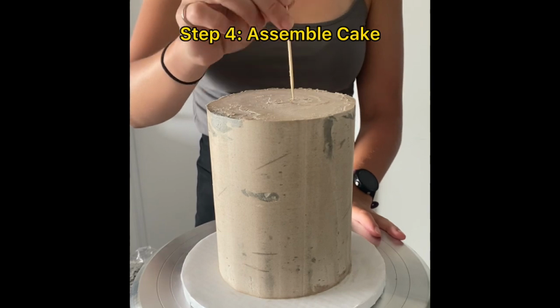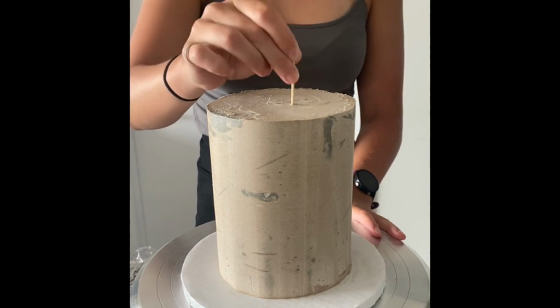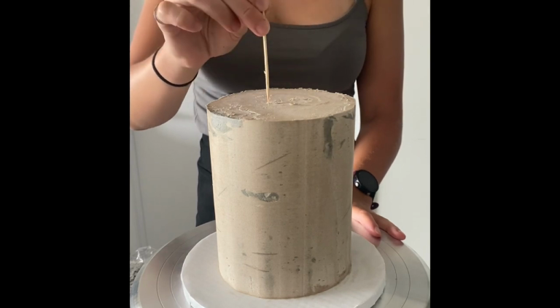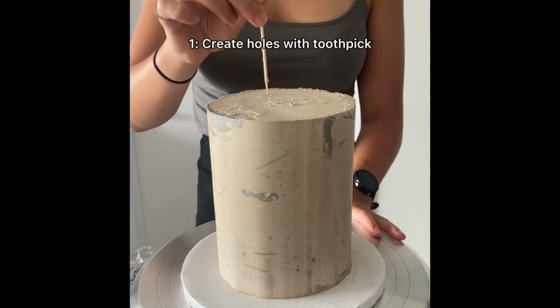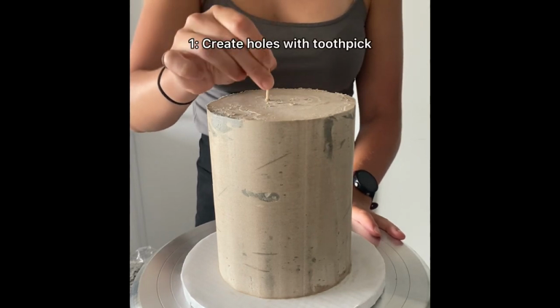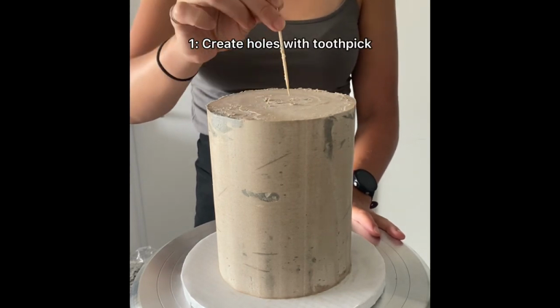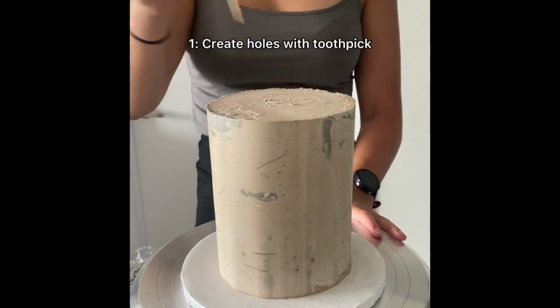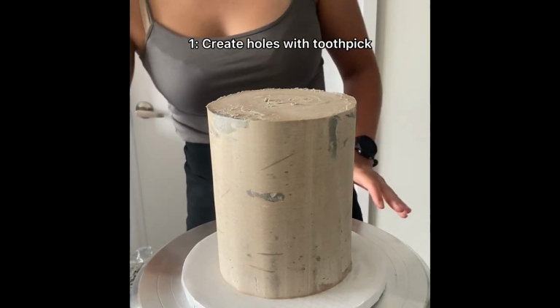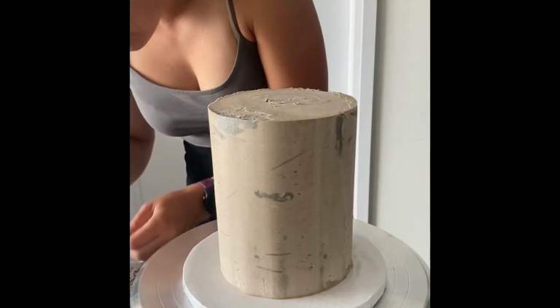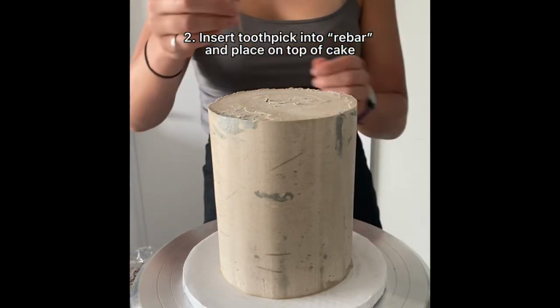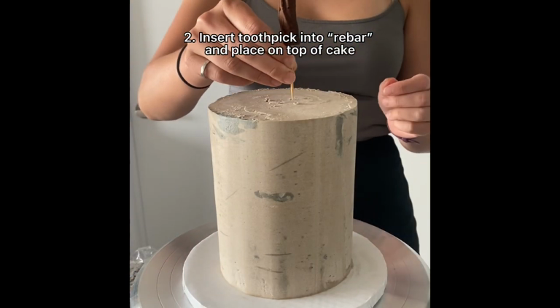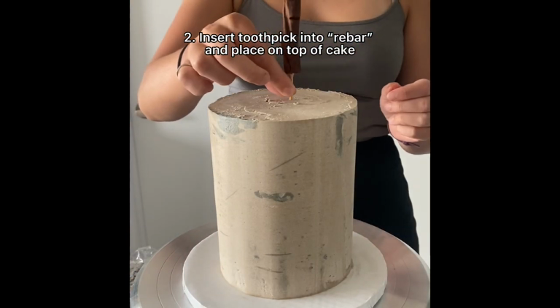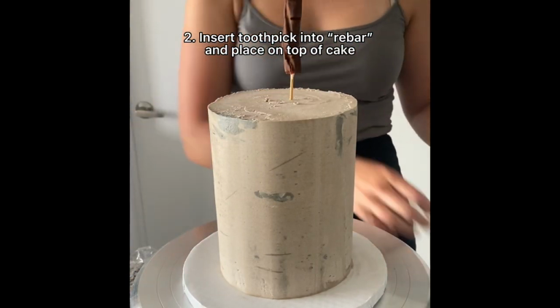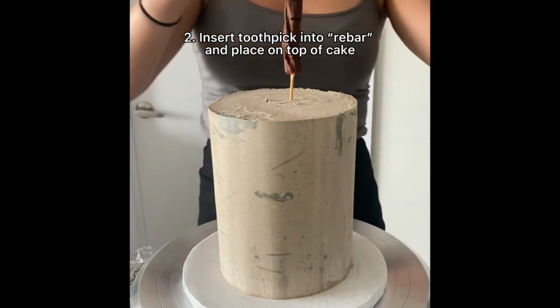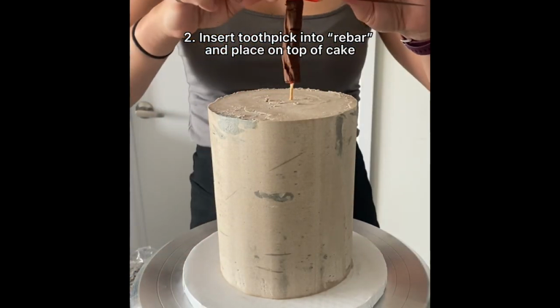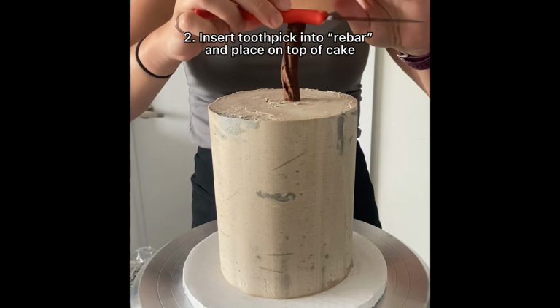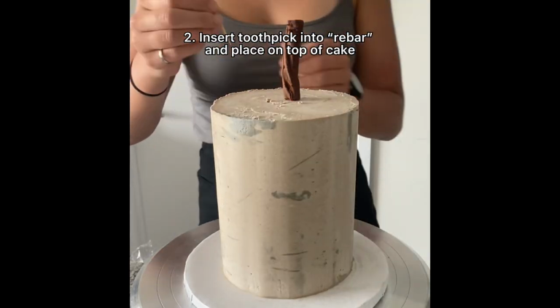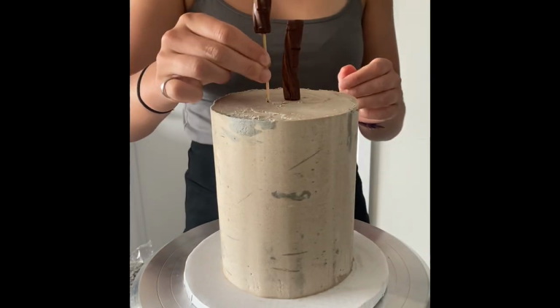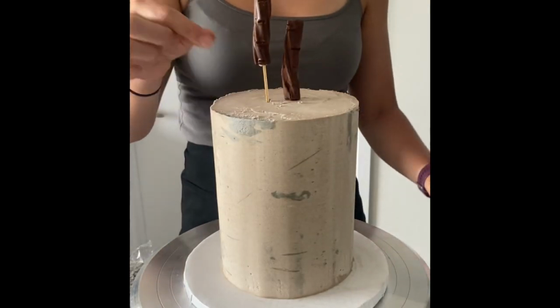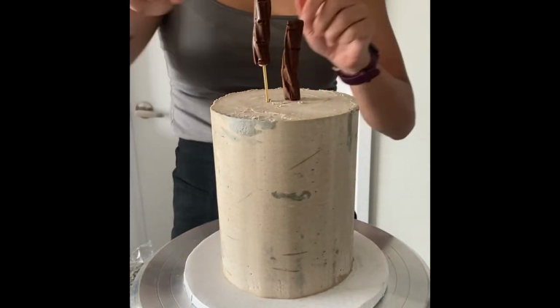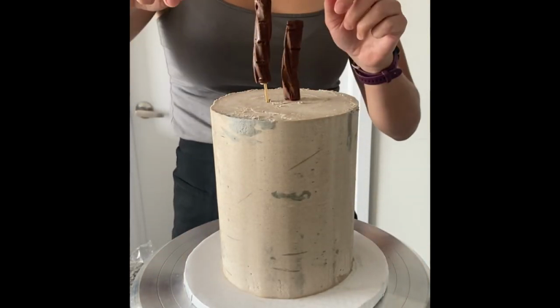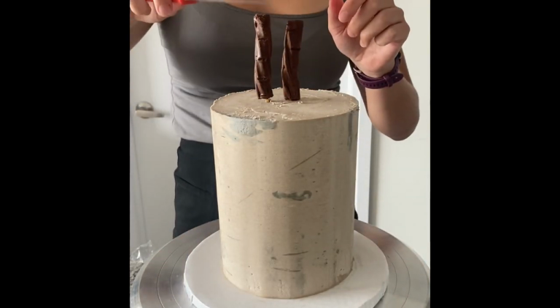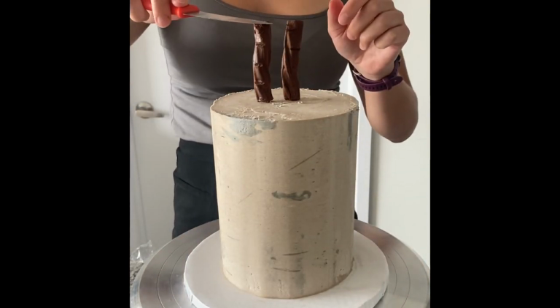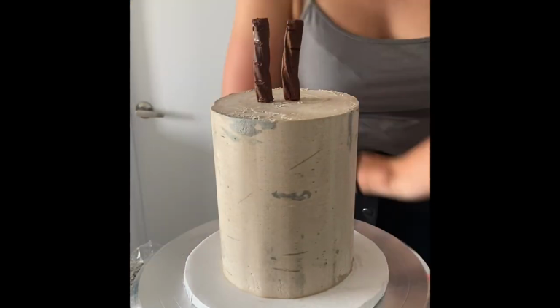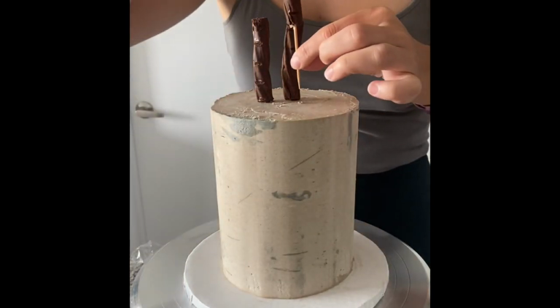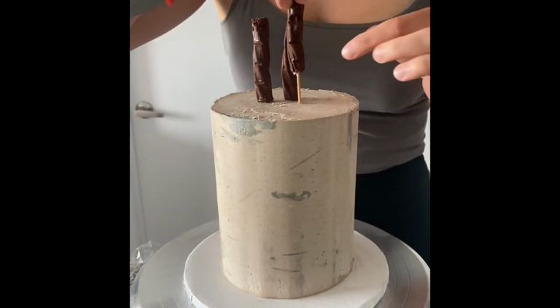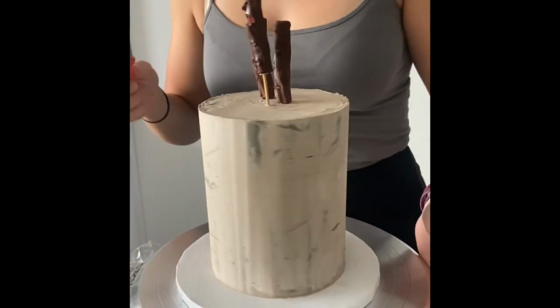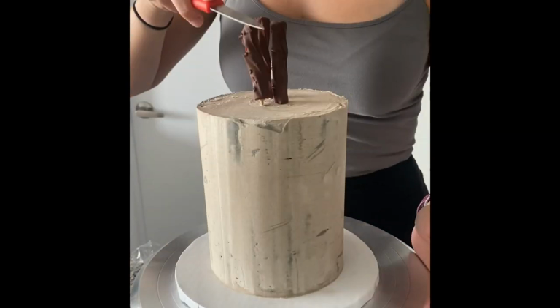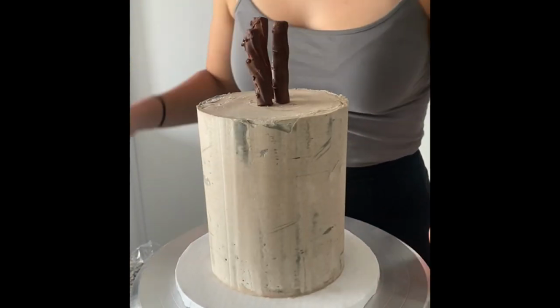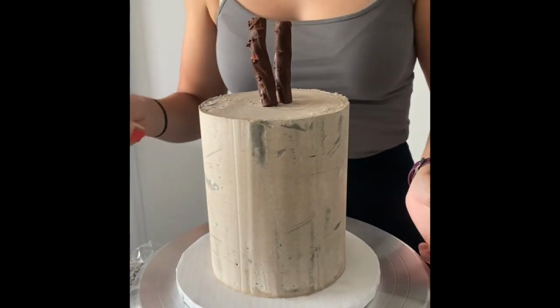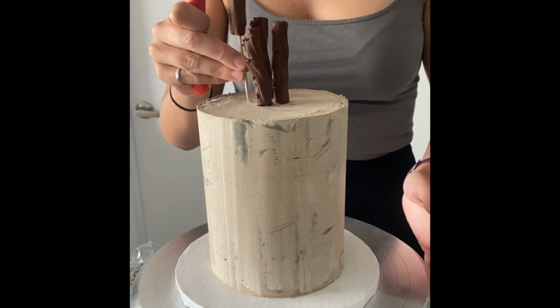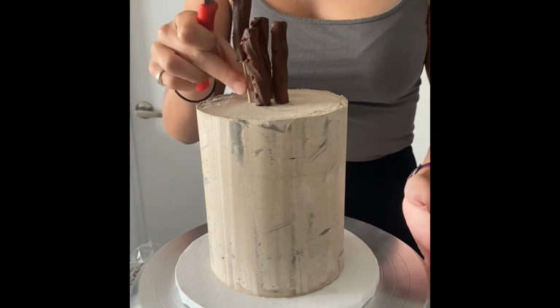Lastly we're going to assemble — I created some pilot holes with just a toothpick, then inserted toothpicks into my licorice and popped those into the cake. I arranged them at the center so it would look the most like rebar, and that's it.